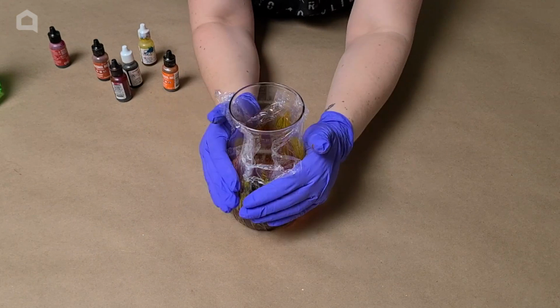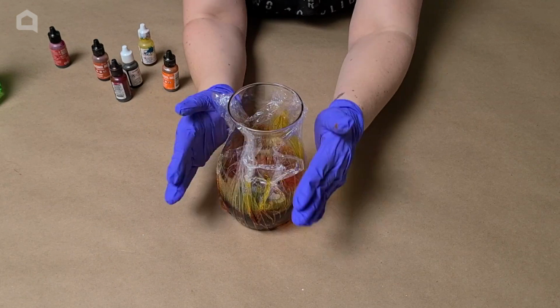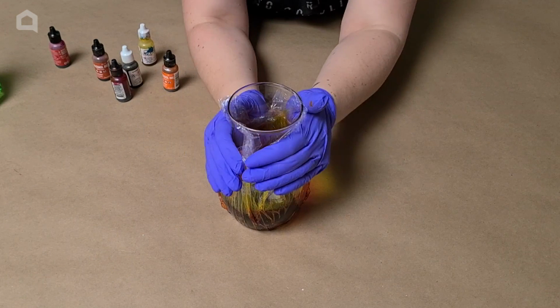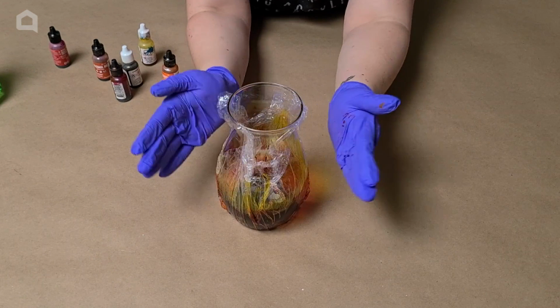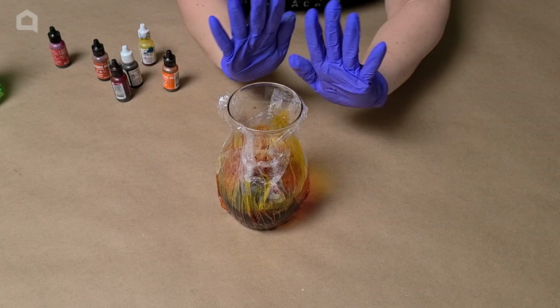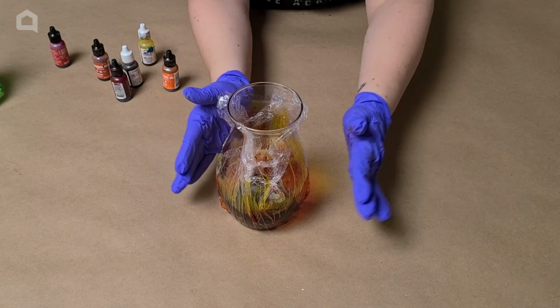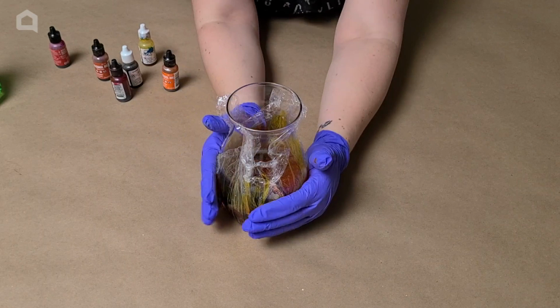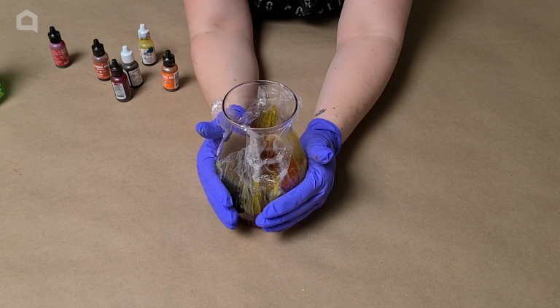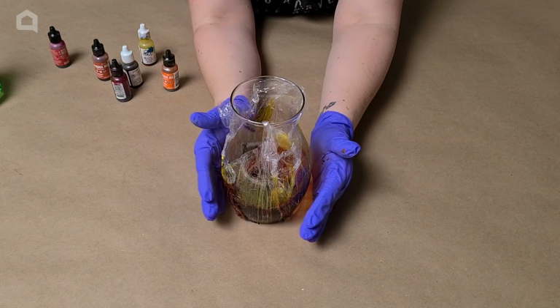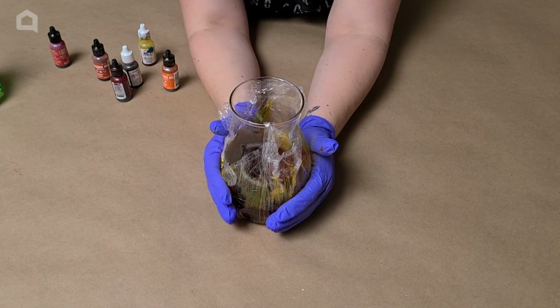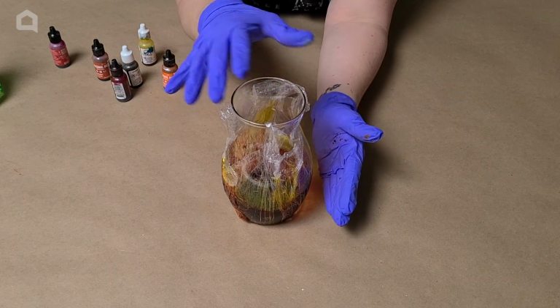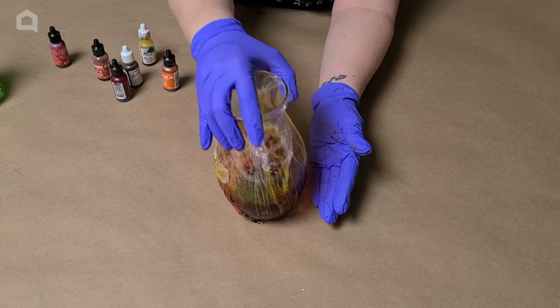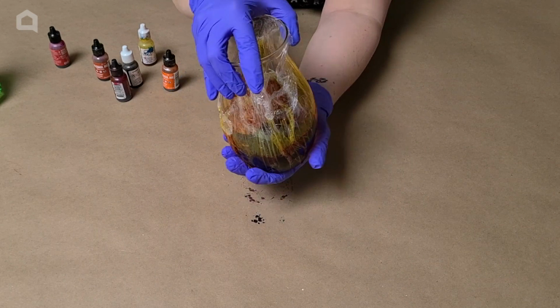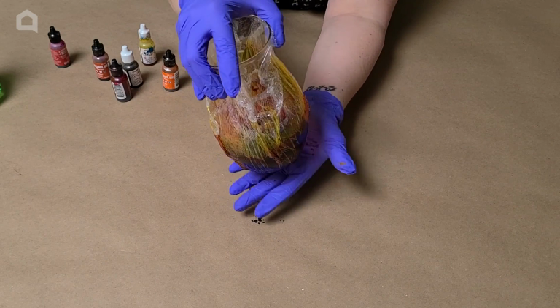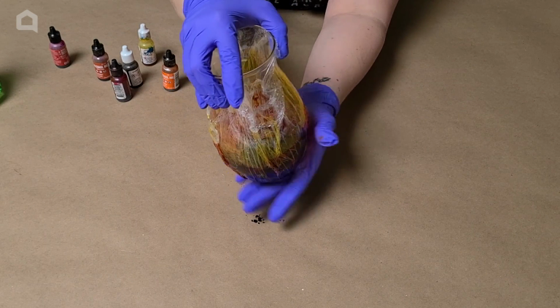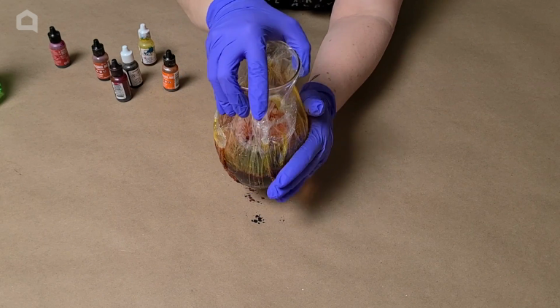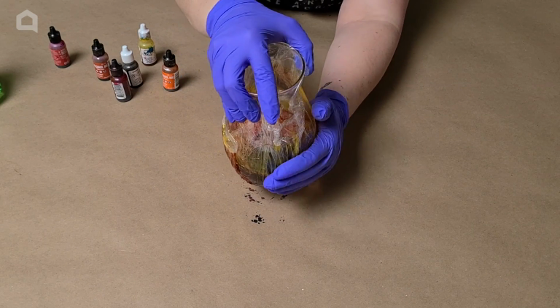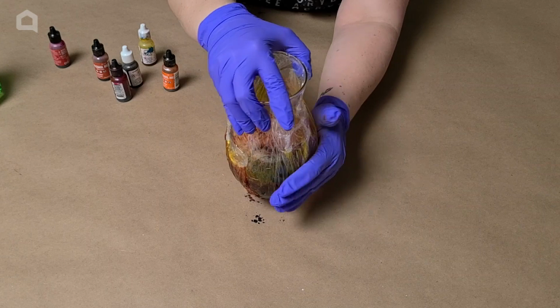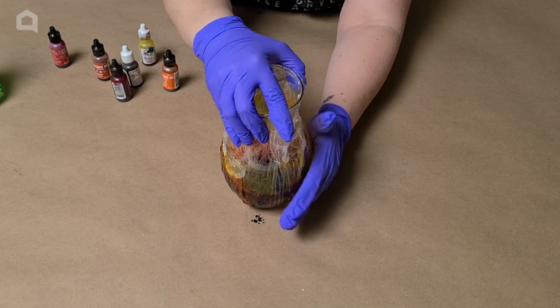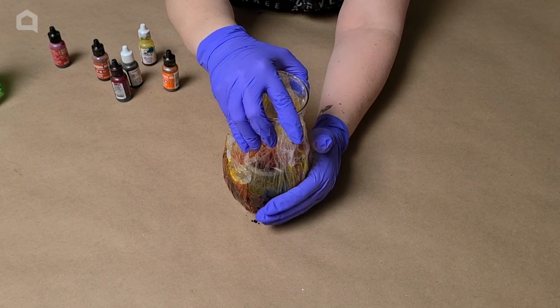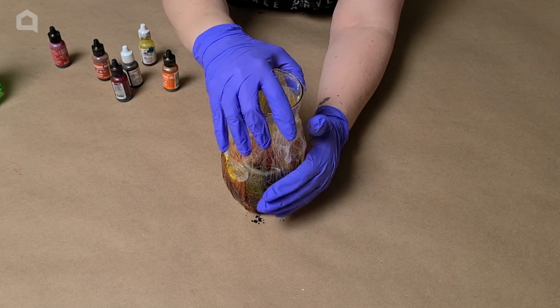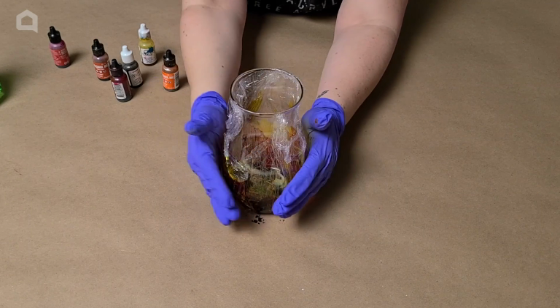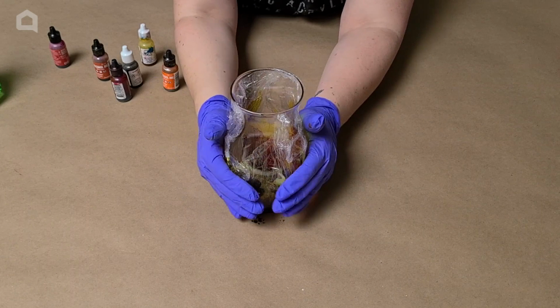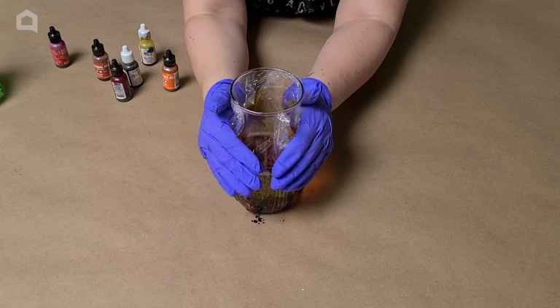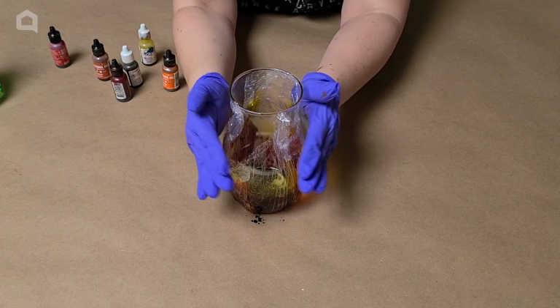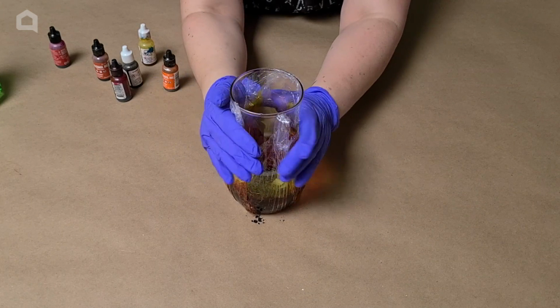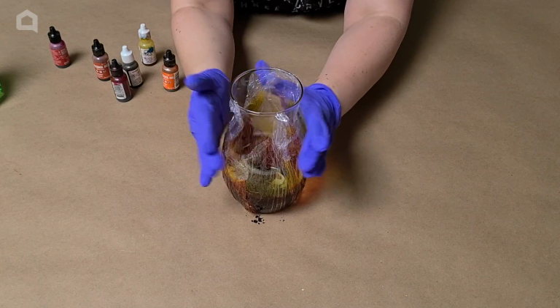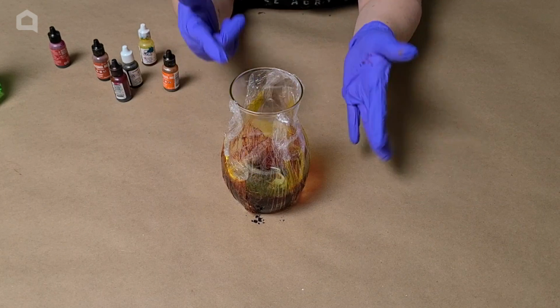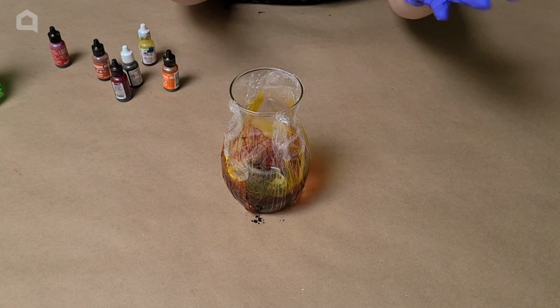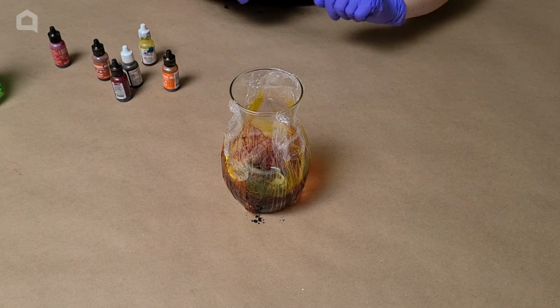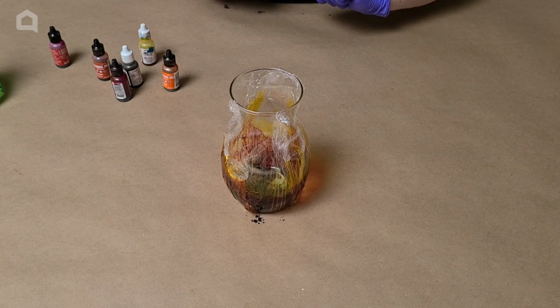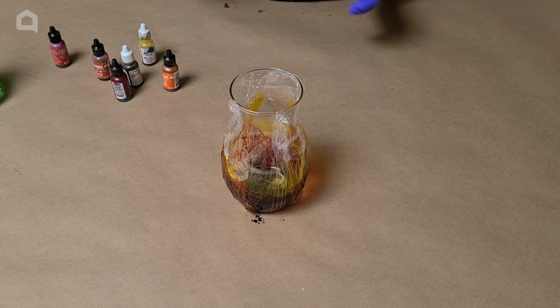As another note, if you are super unhappy with your design at any point, you can very easily wash this all off and start over. Just take some of the isopropyl alcohol, spray it, wipe it, and you're done.